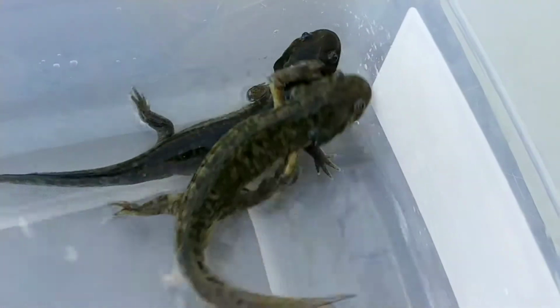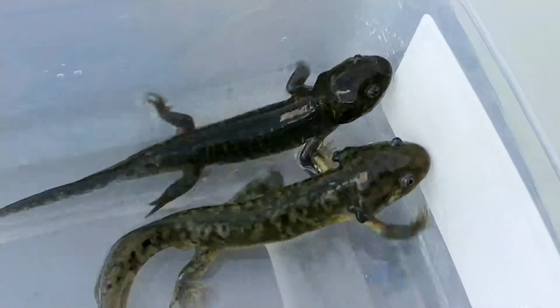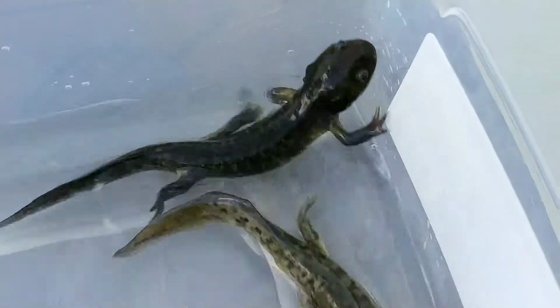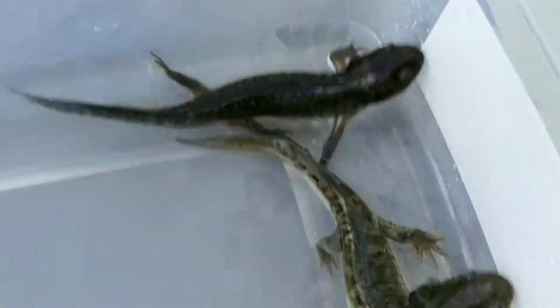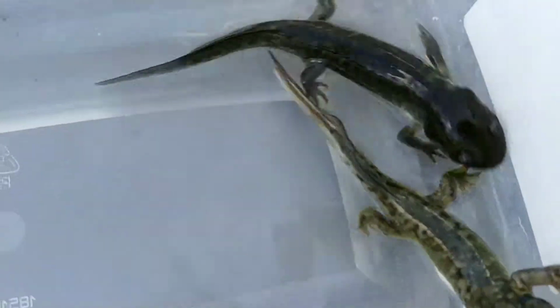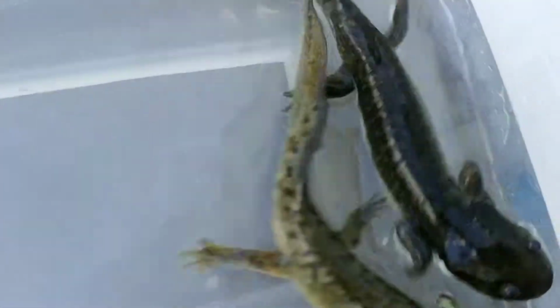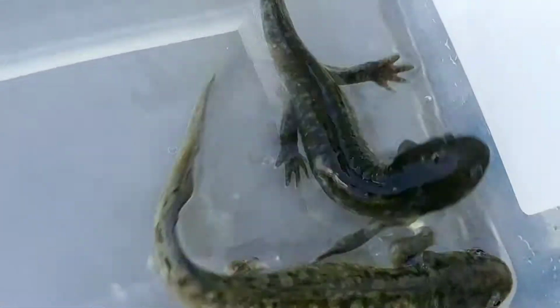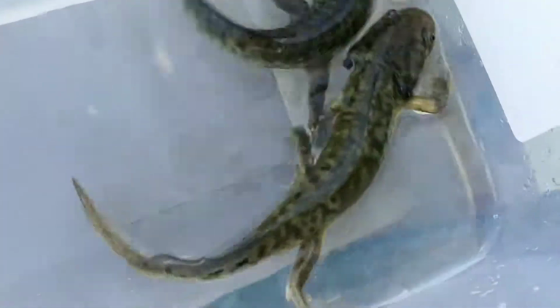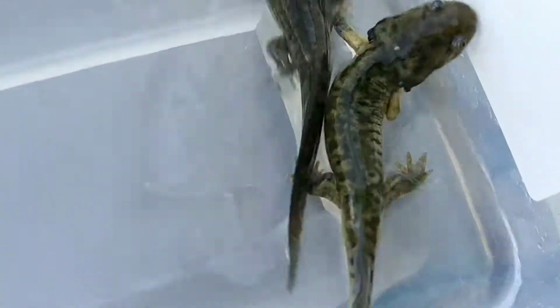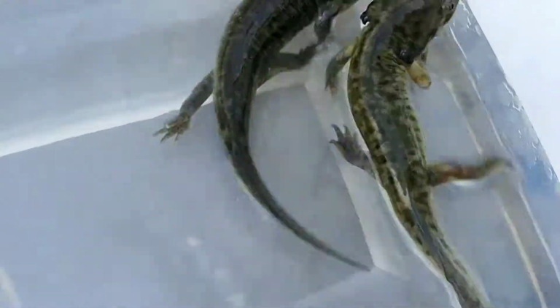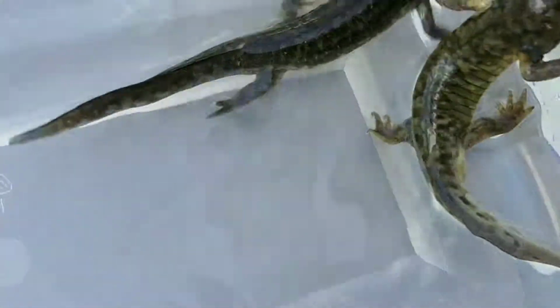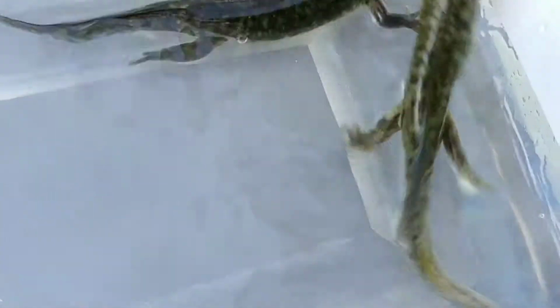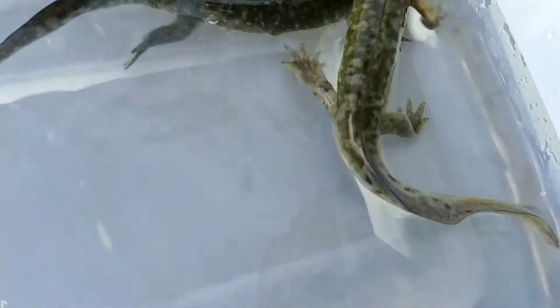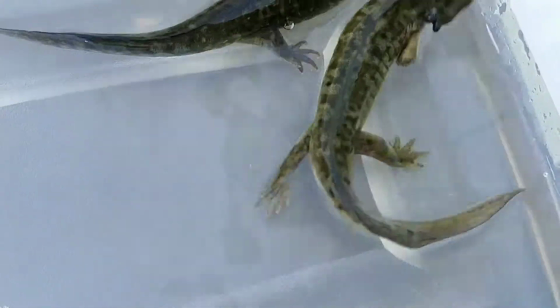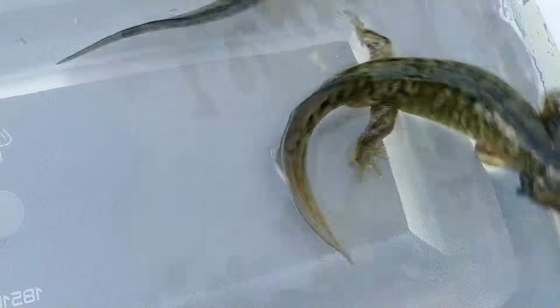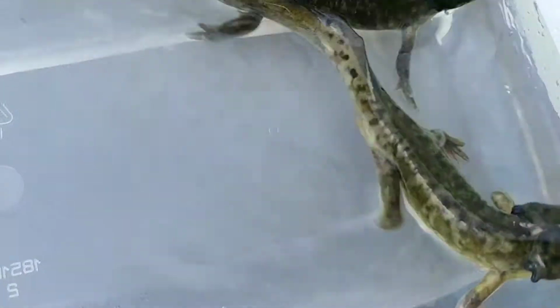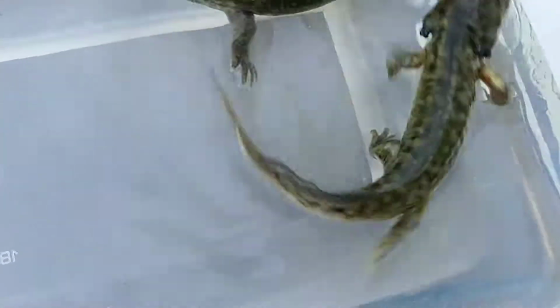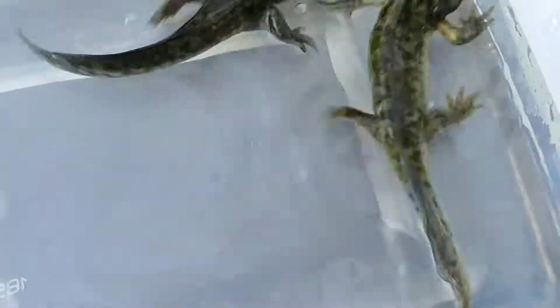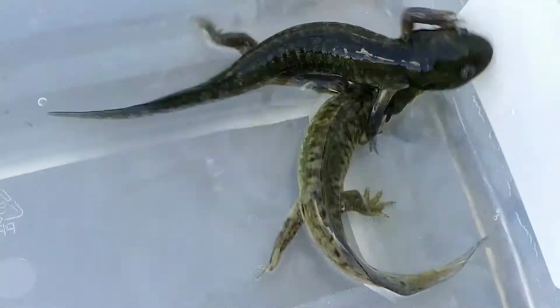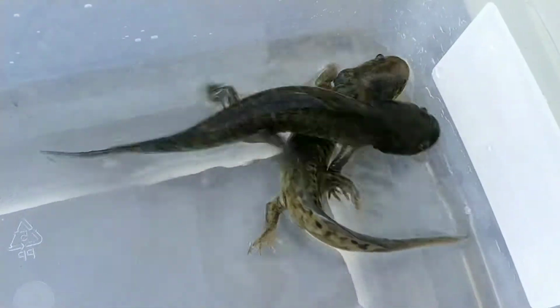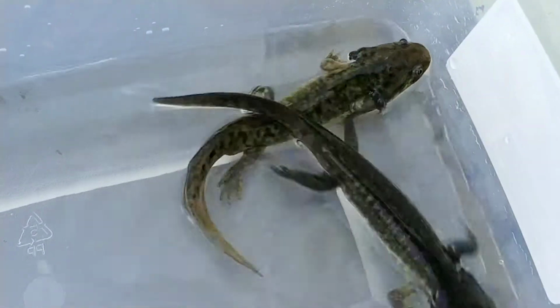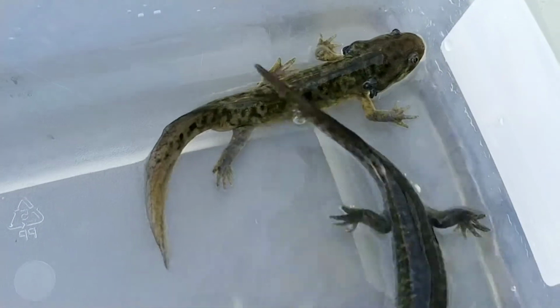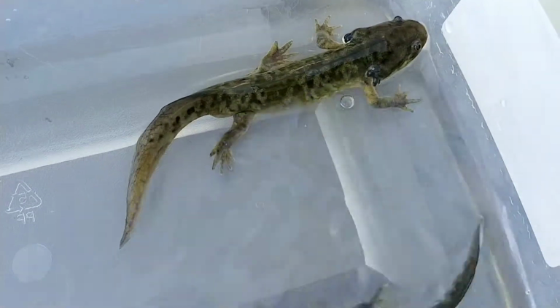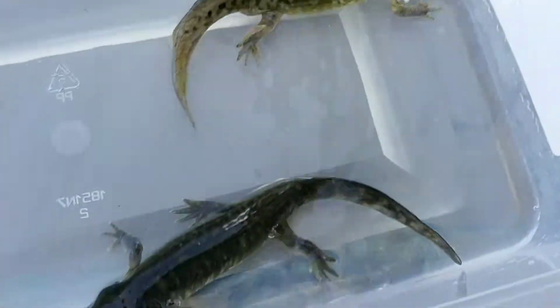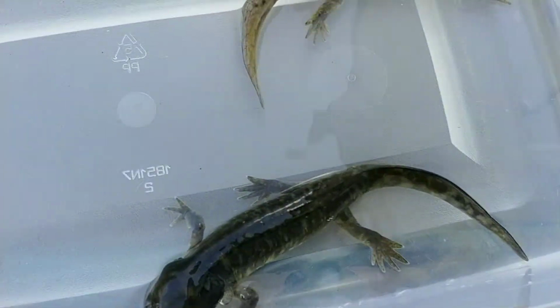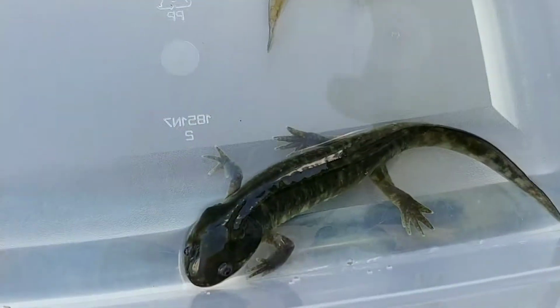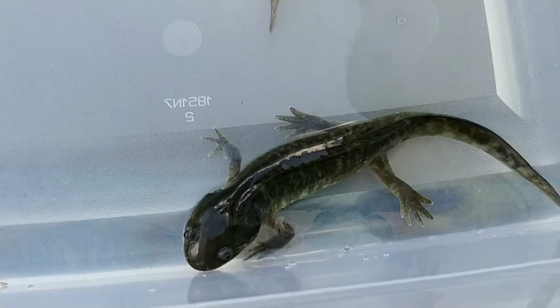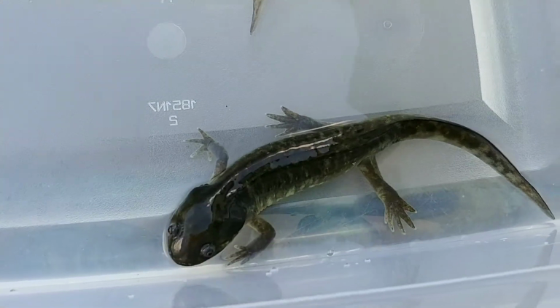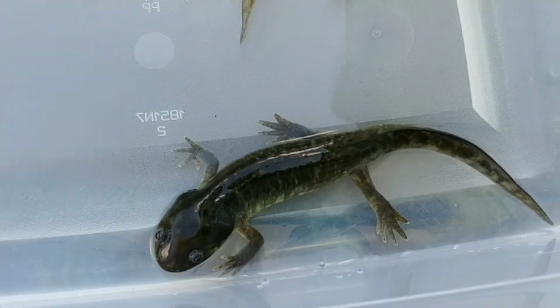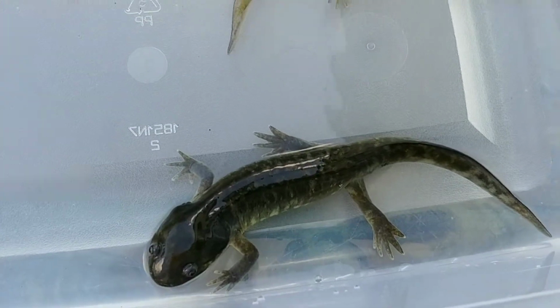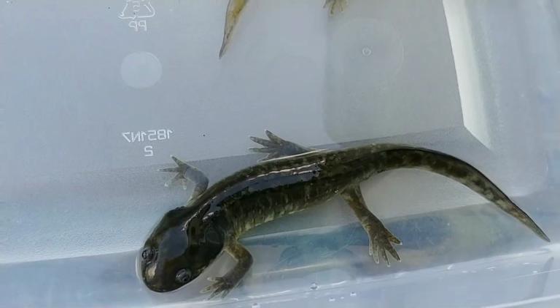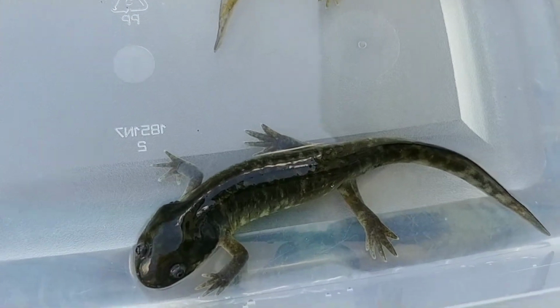Pretty cool. These are actually a little small for tiger salamanders. I think just in their water dog stage they weren't pumped up too much, so they're a little smaller. They are some of the smaller examples out of the batch of water dogs that we picked up.